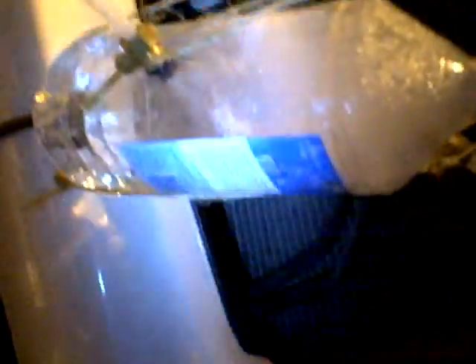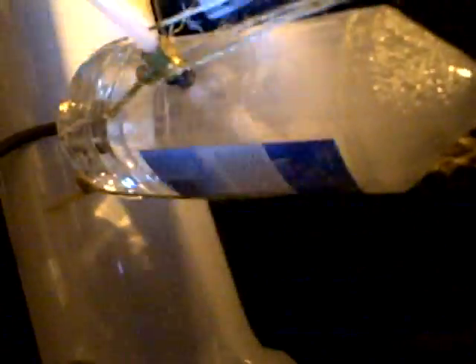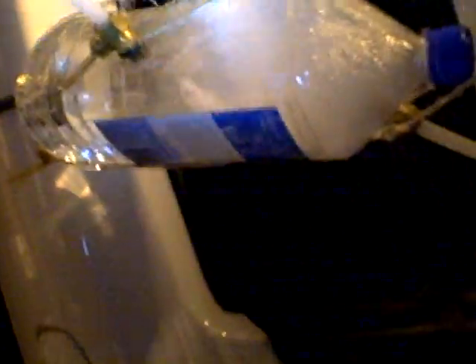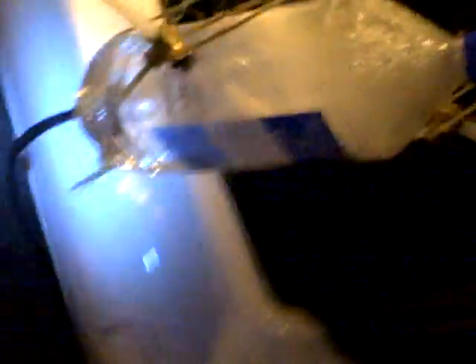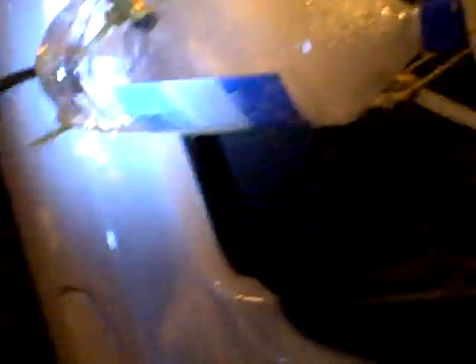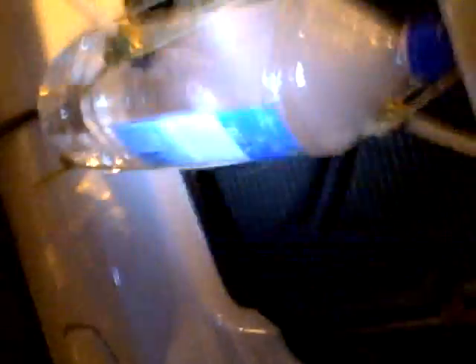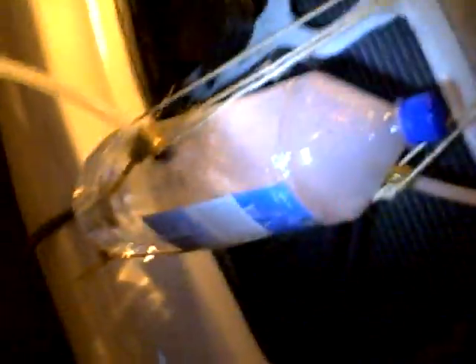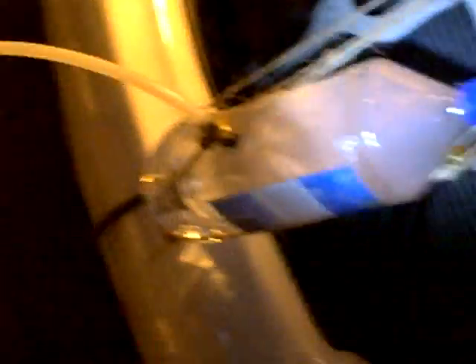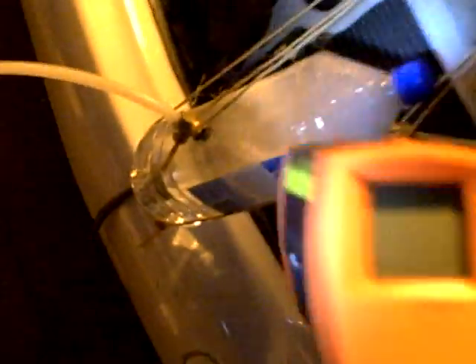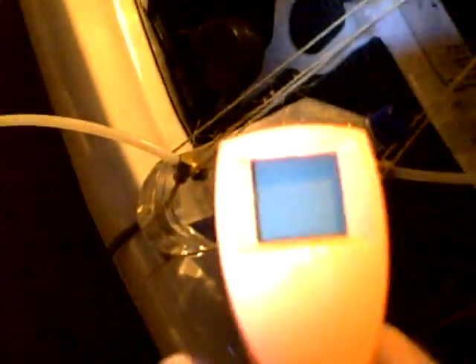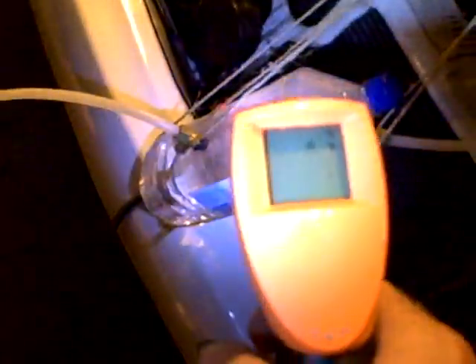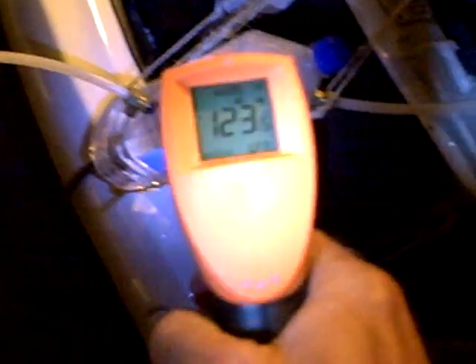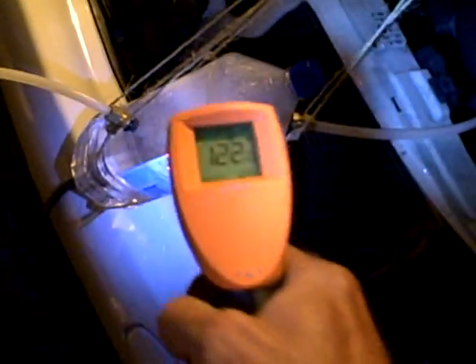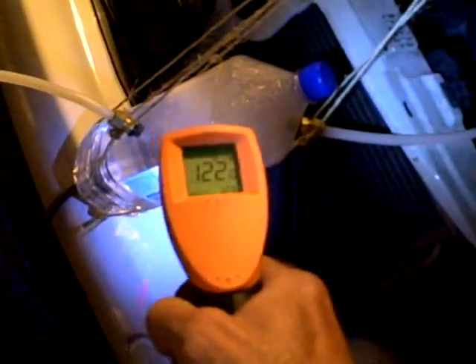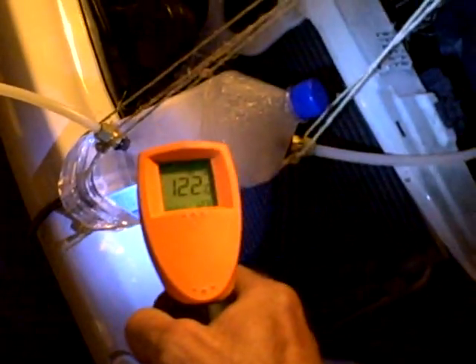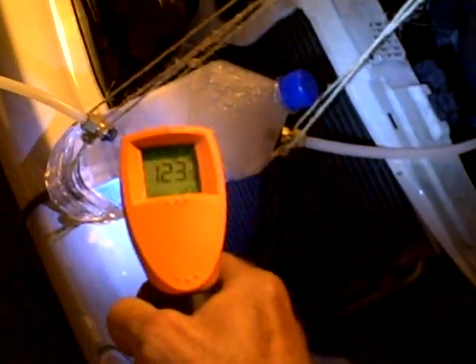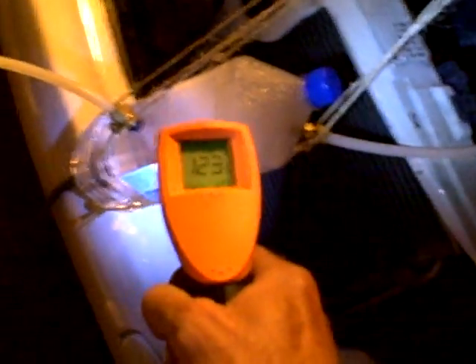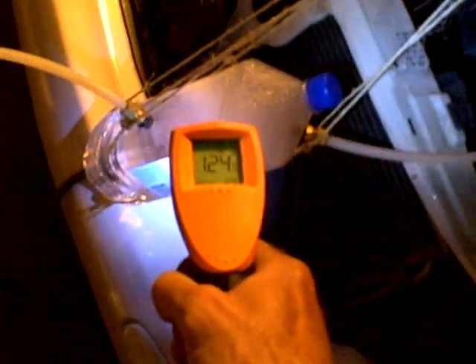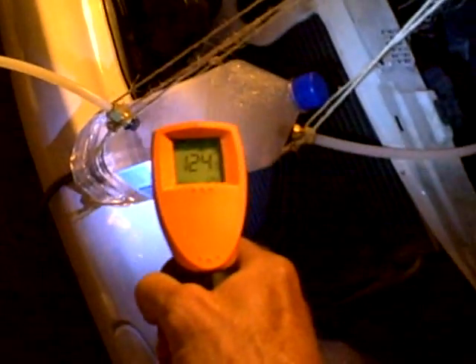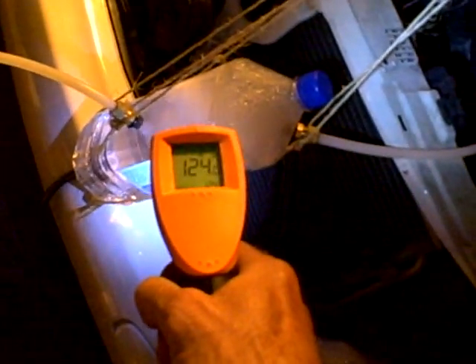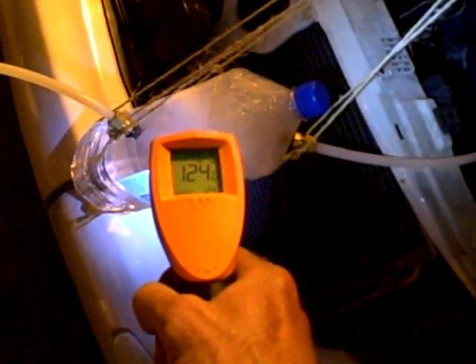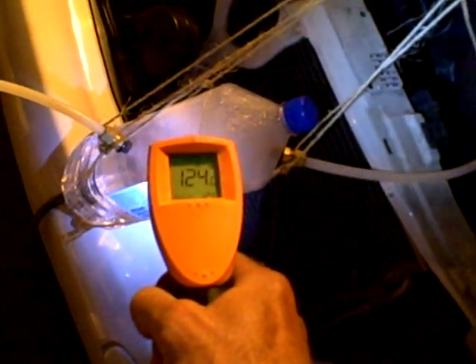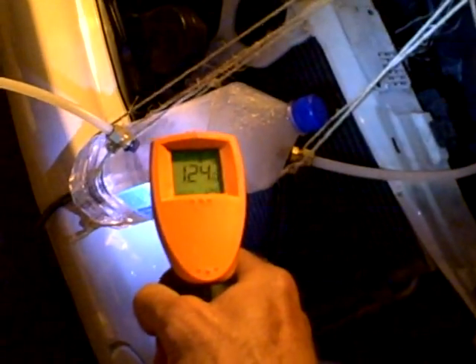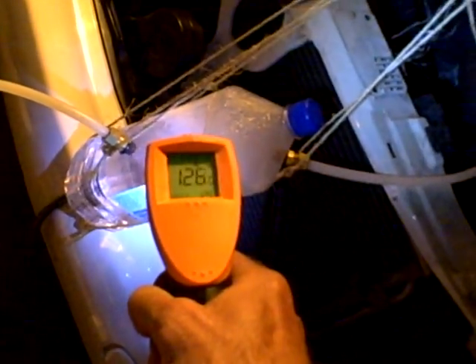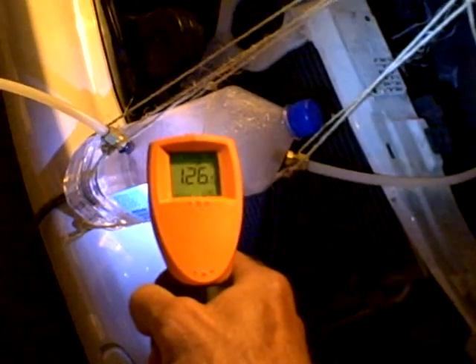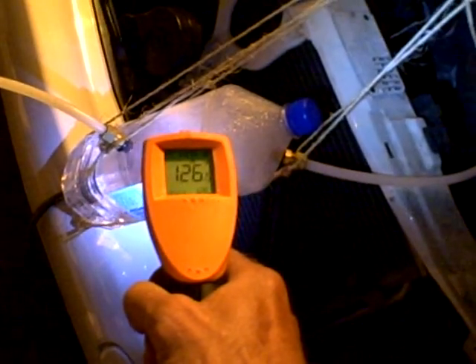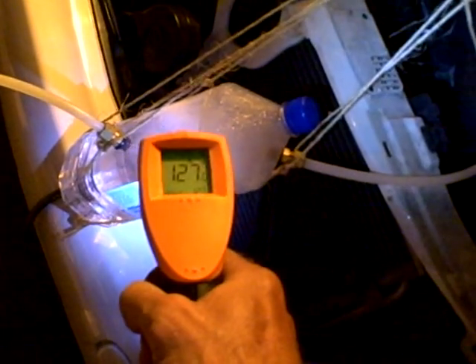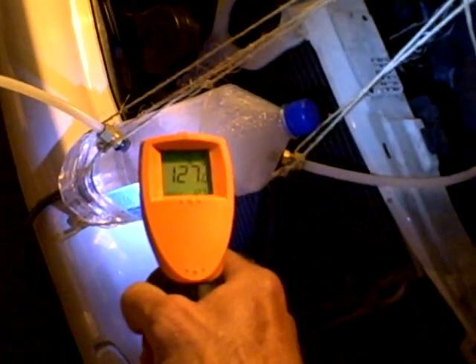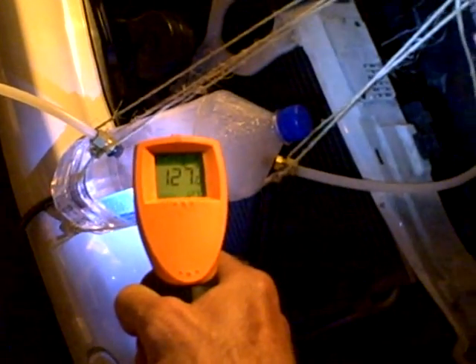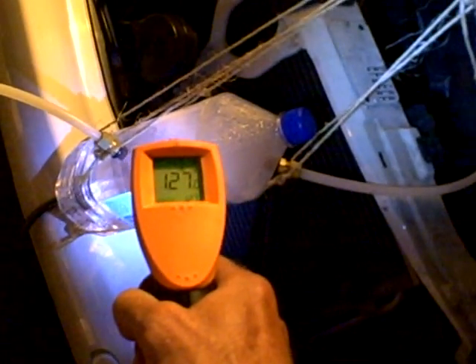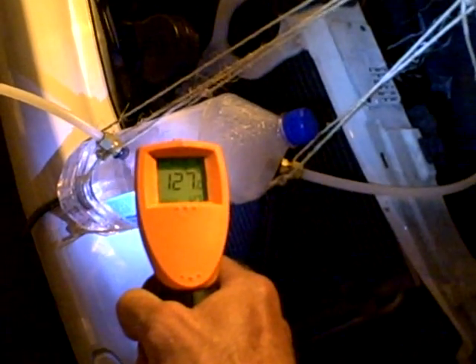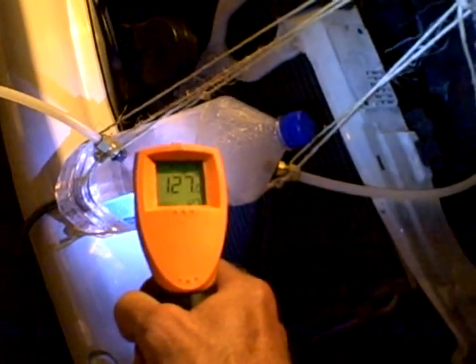Now what we're going to do is take a reading with our temperature gauge. It's 124 on the label. Let's see if we can get right in the water there — we can get 126, 127 degrees.